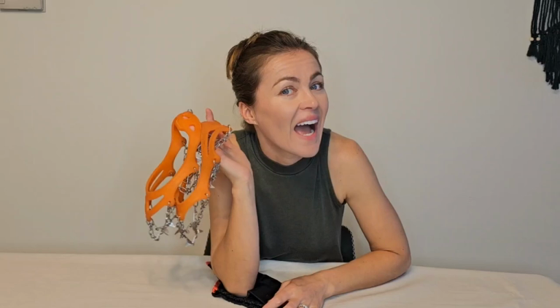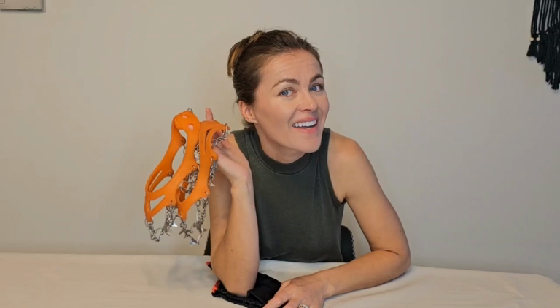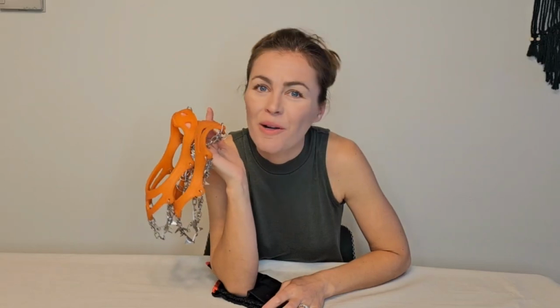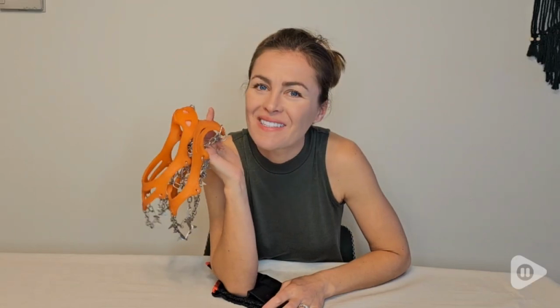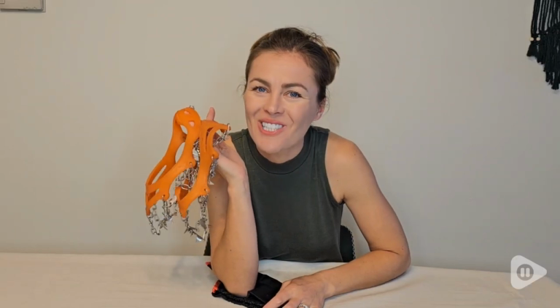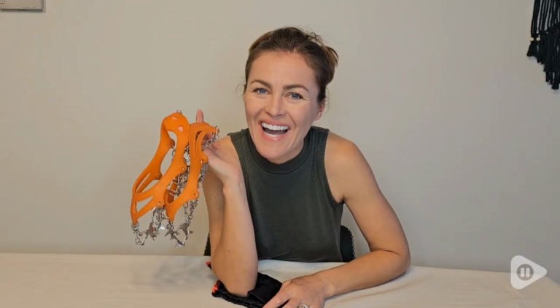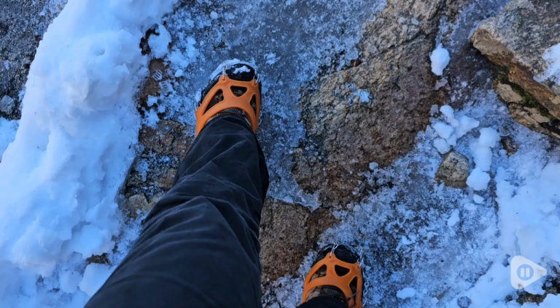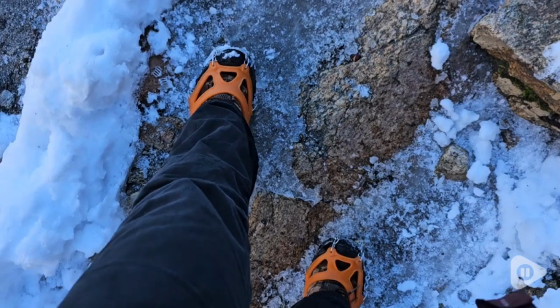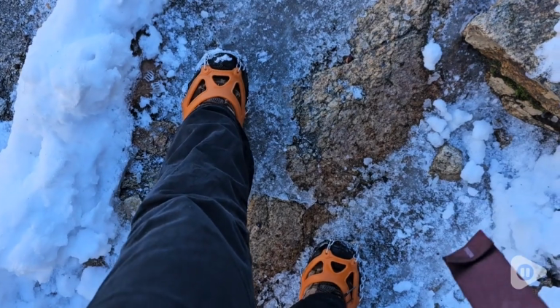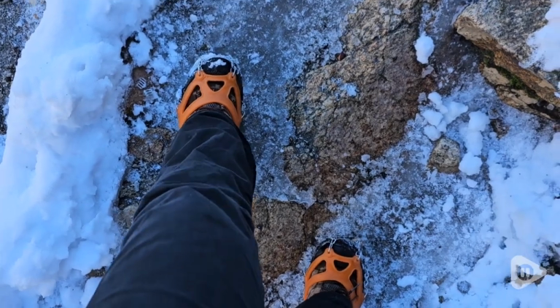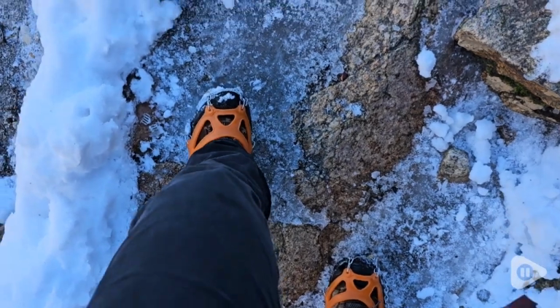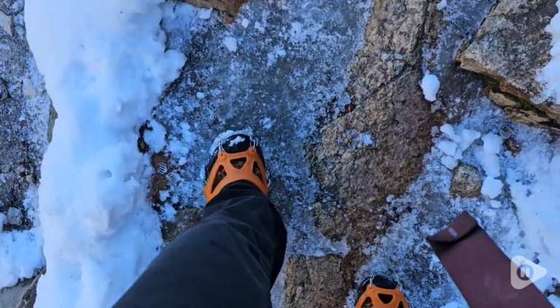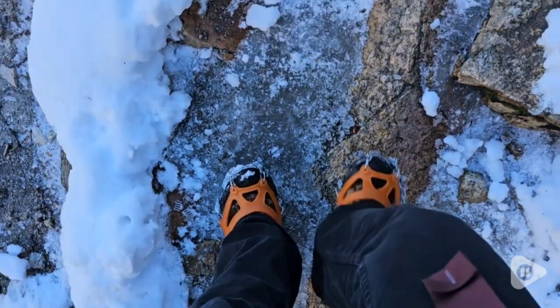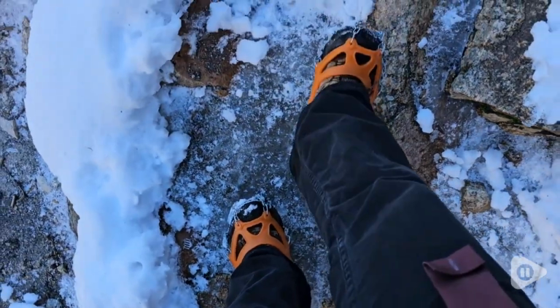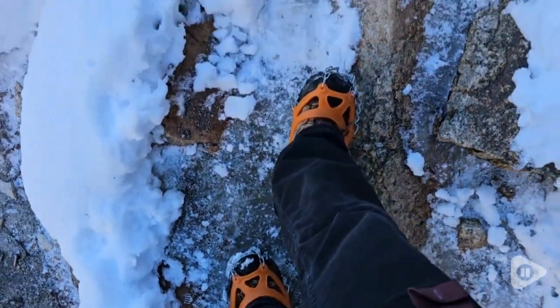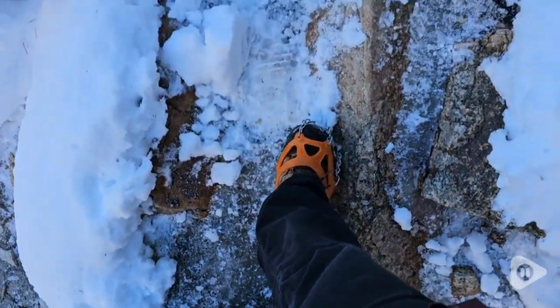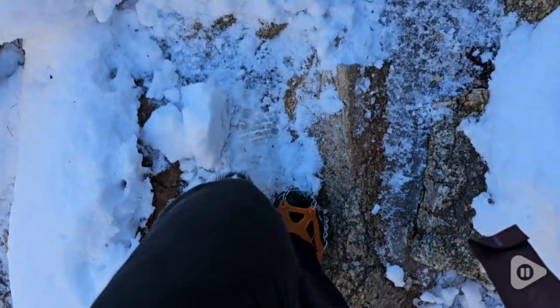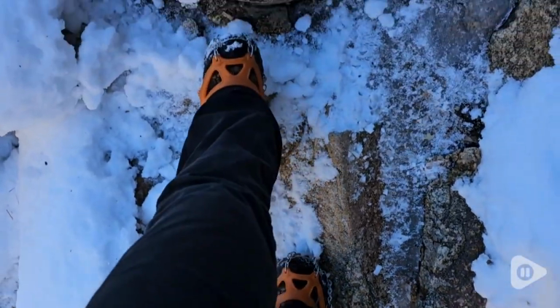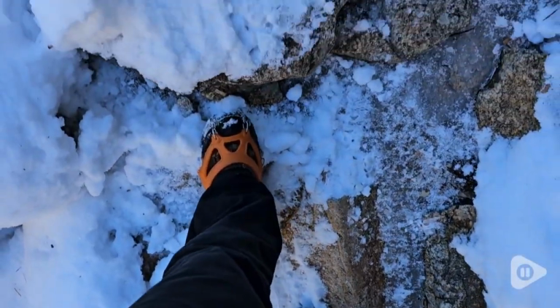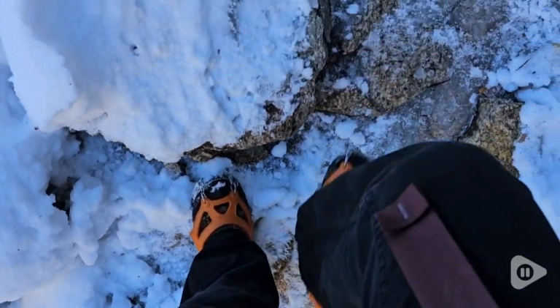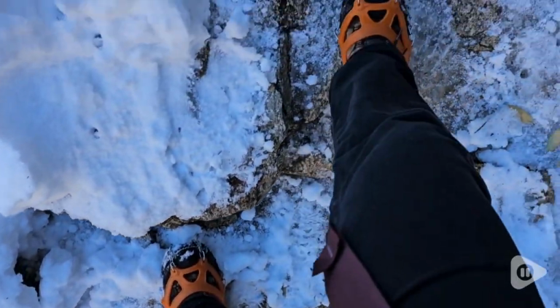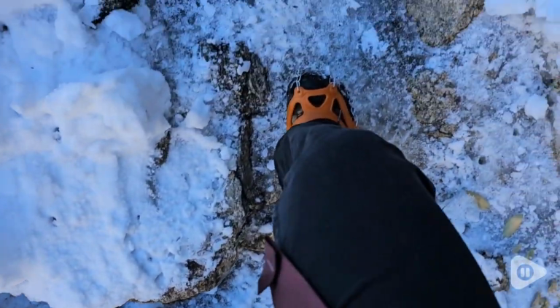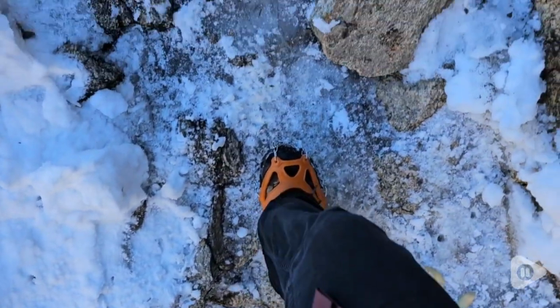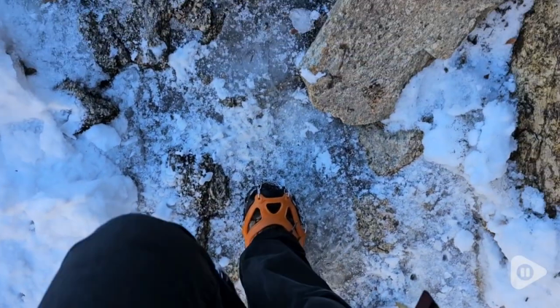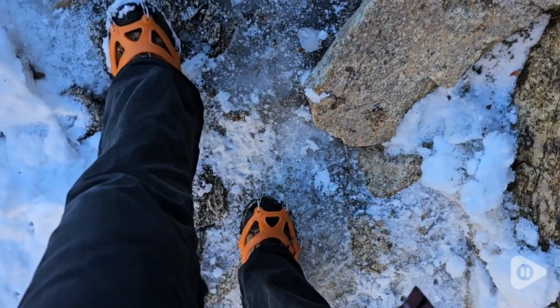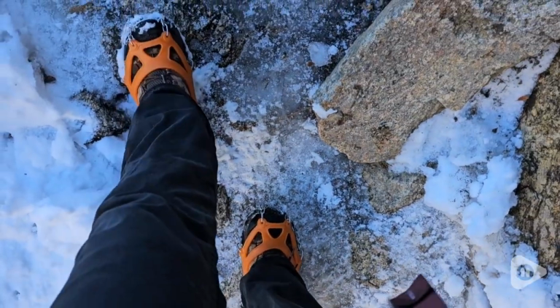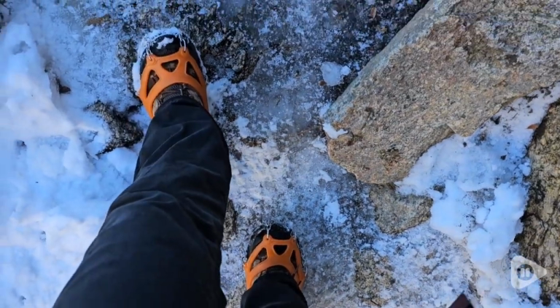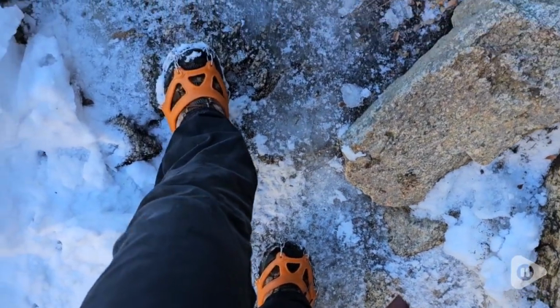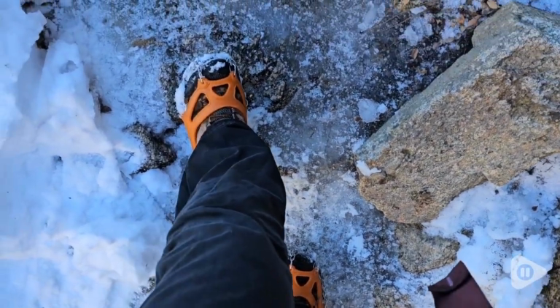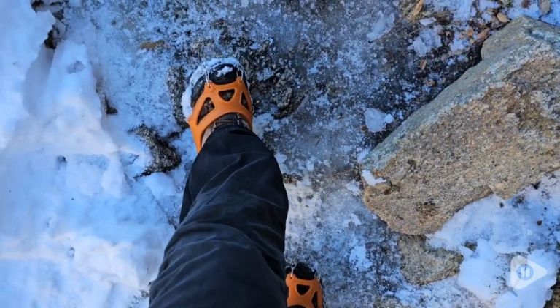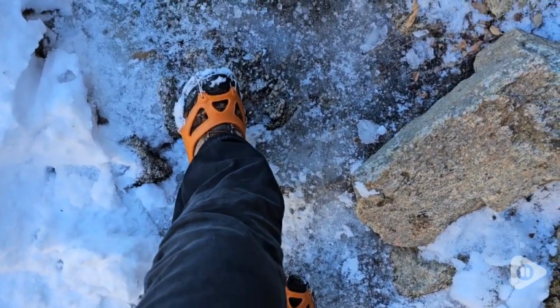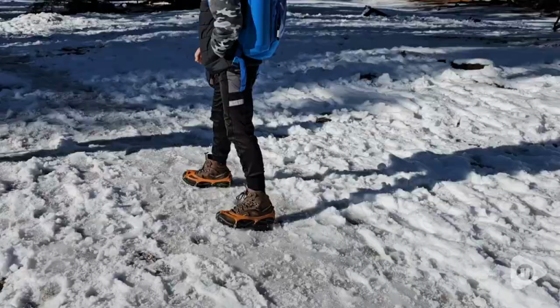Hi, it's Brooke with WTI. If you are looking to get out and adventure a little bit during the winter months, I highly recommend this by Simkiz. This is their crampons, ice cleats.